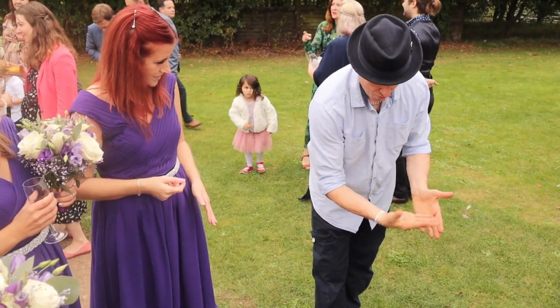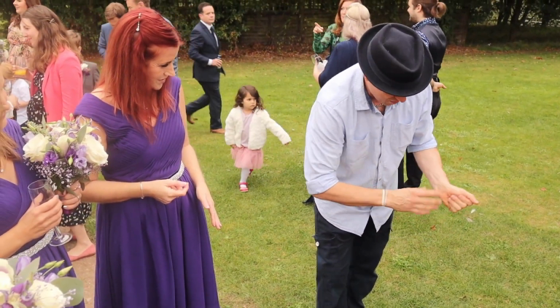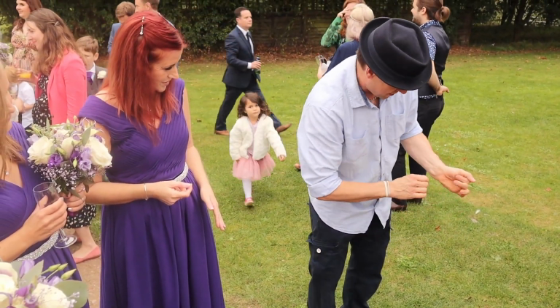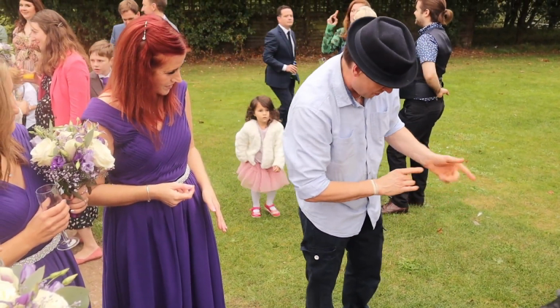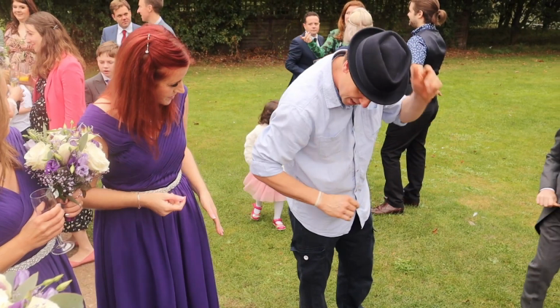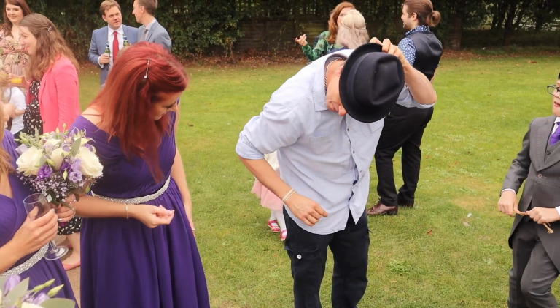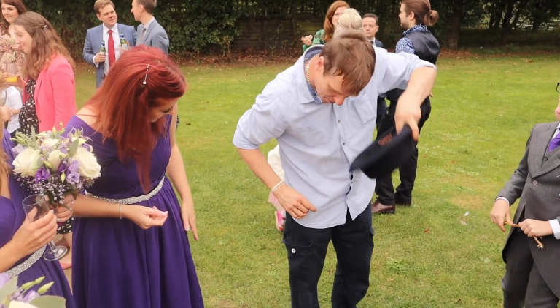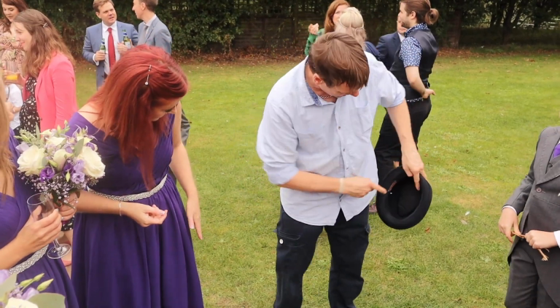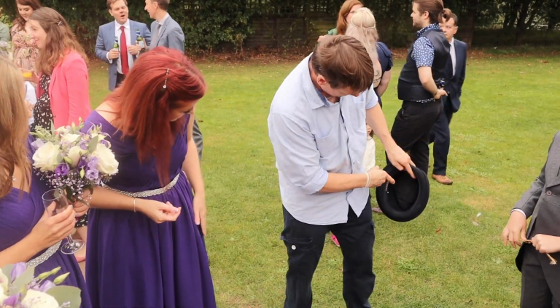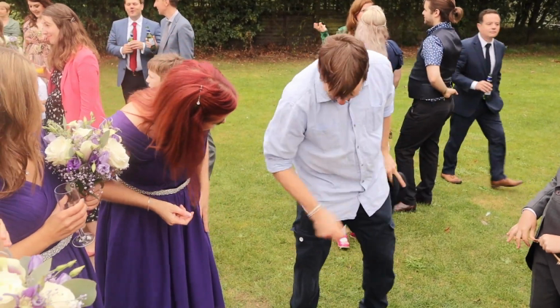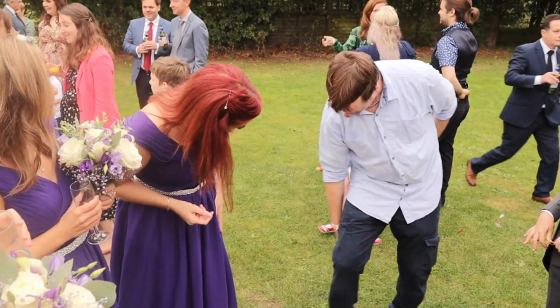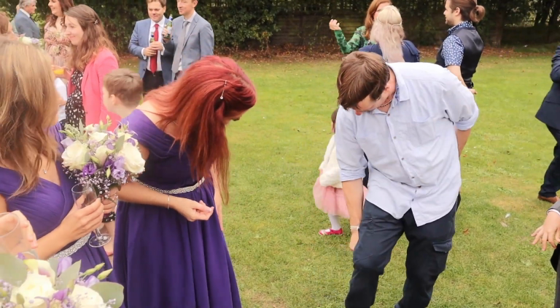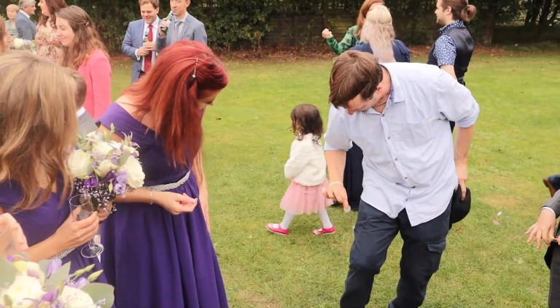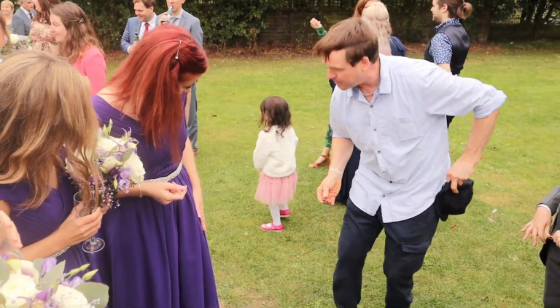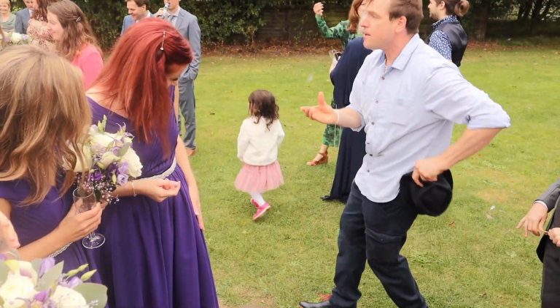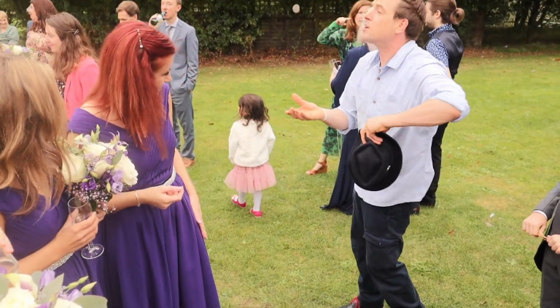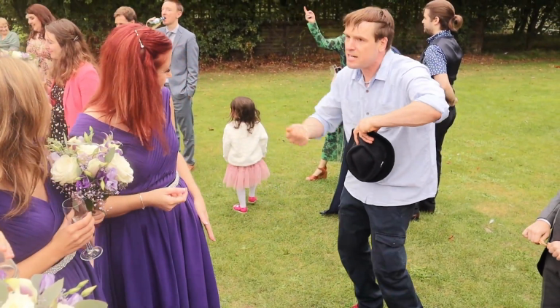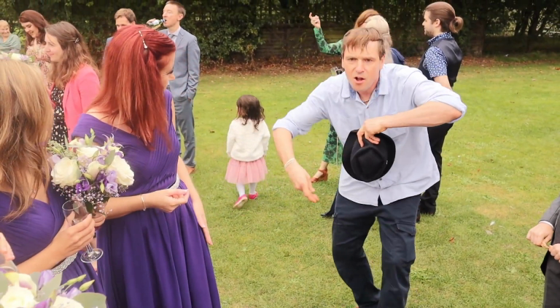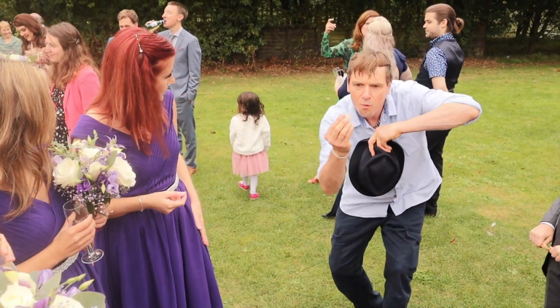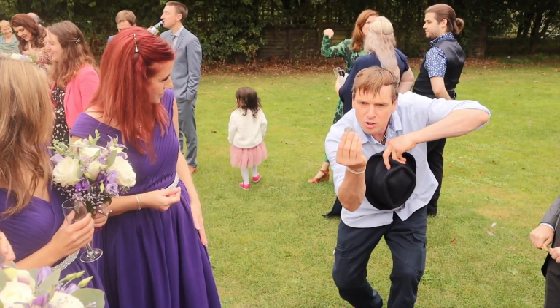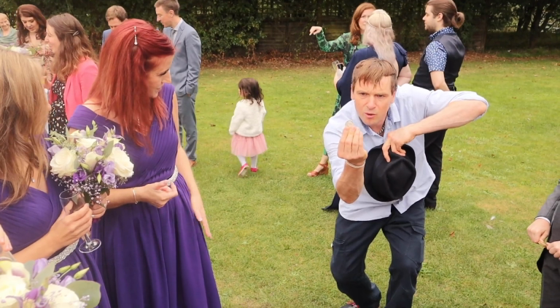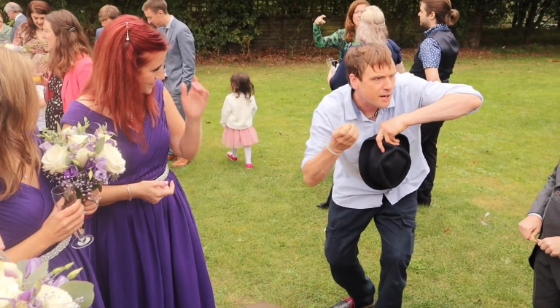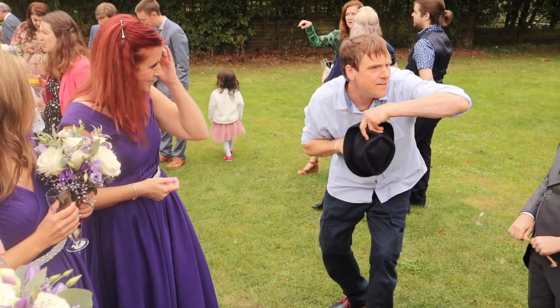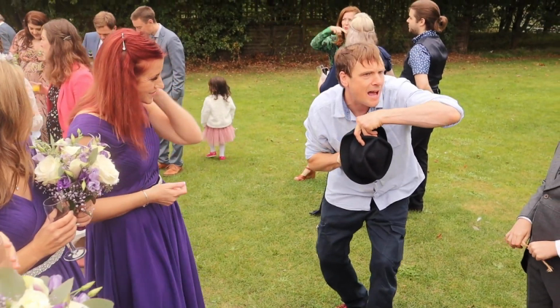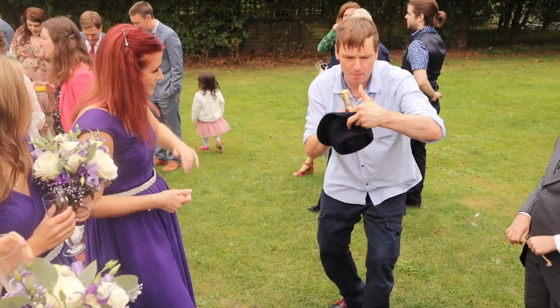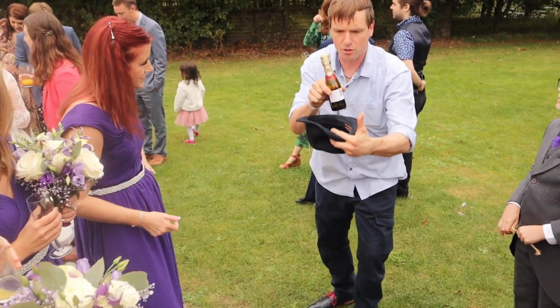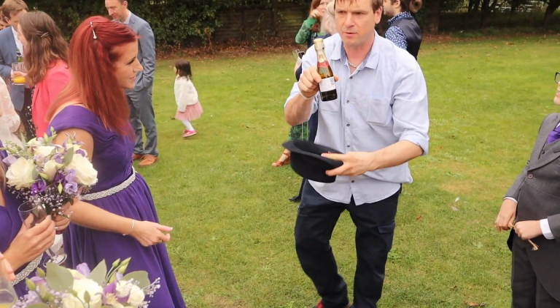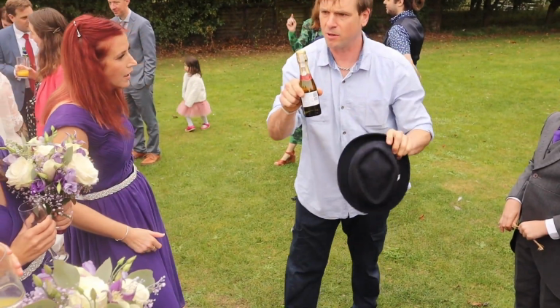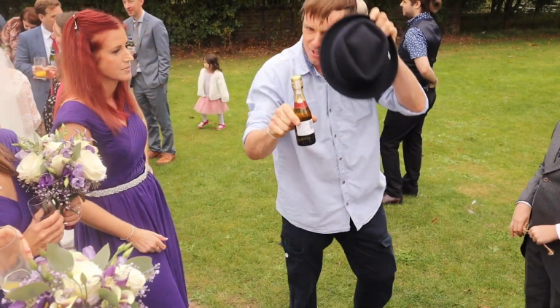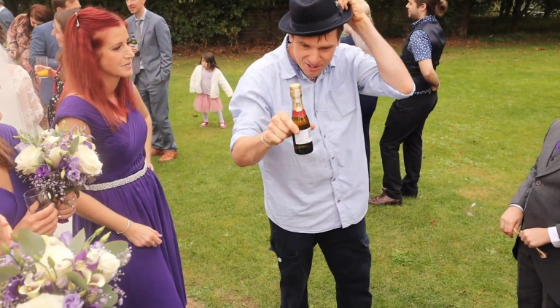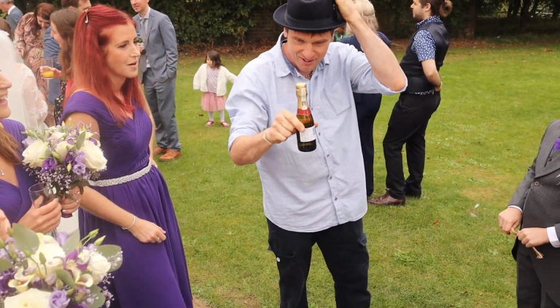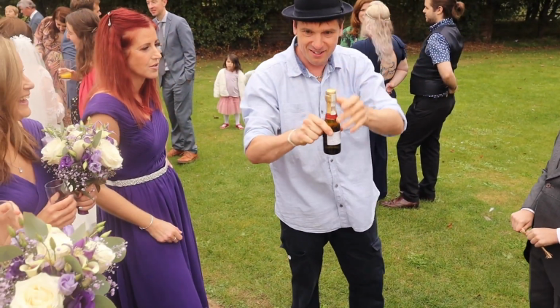Watch that coin disappear and end up inside my hand — actually, sorry, it ends up being there behind my knee. Can you see it? Watch the coin go in the hand and cut up on my trinkets. Oh my god!